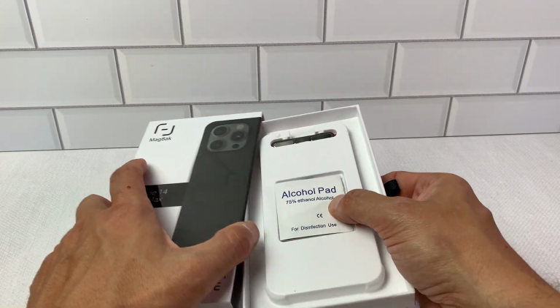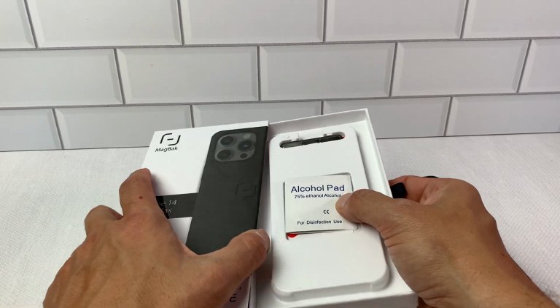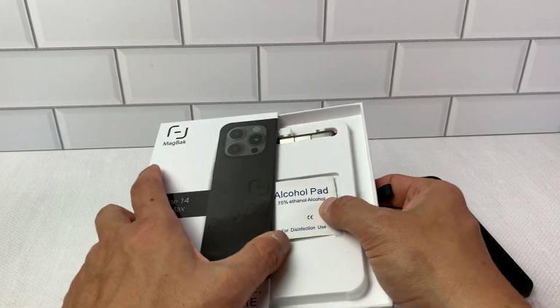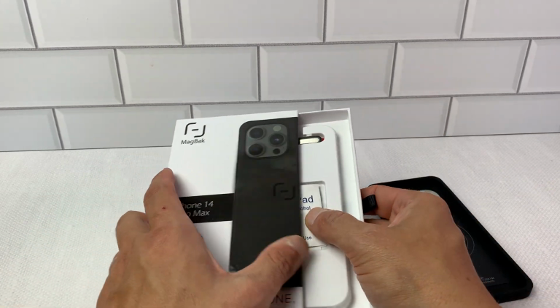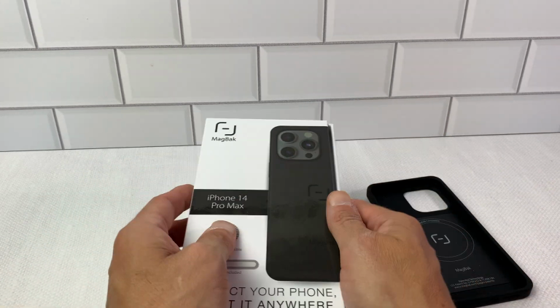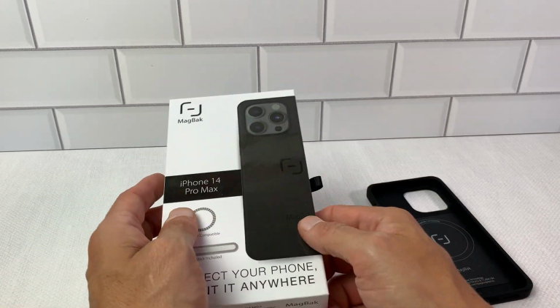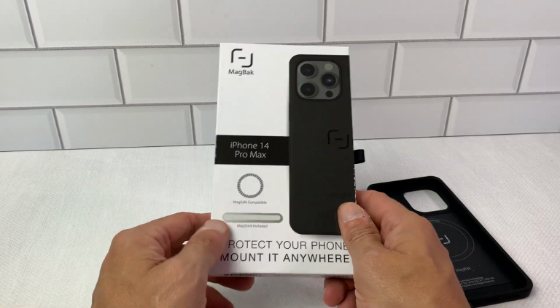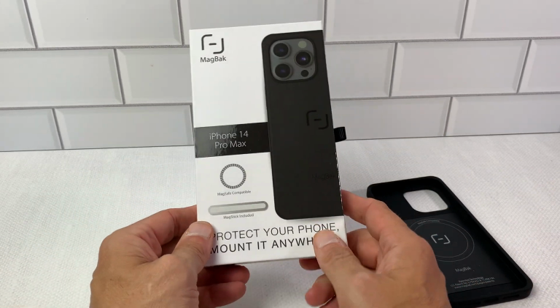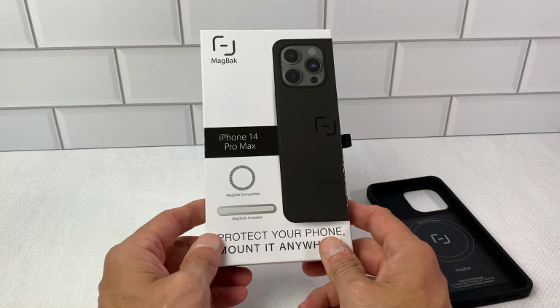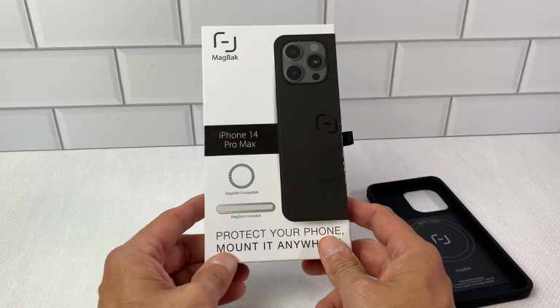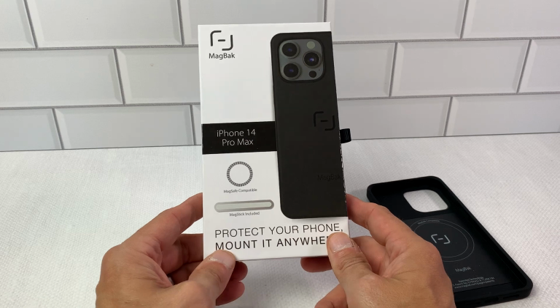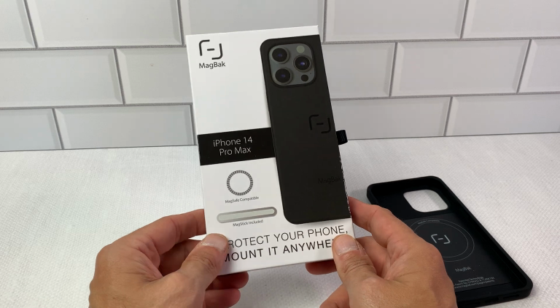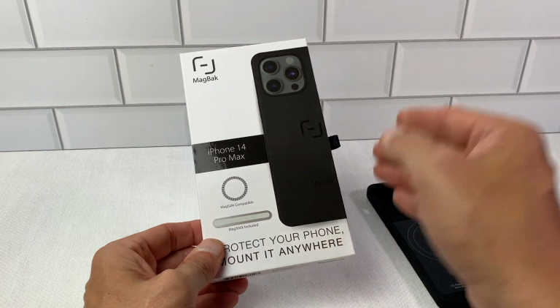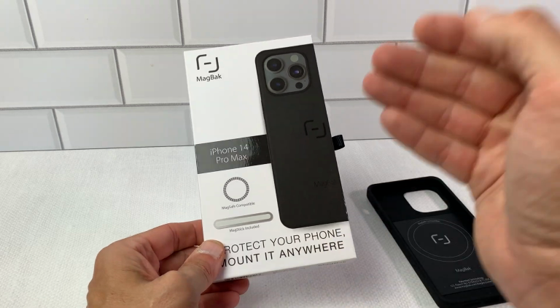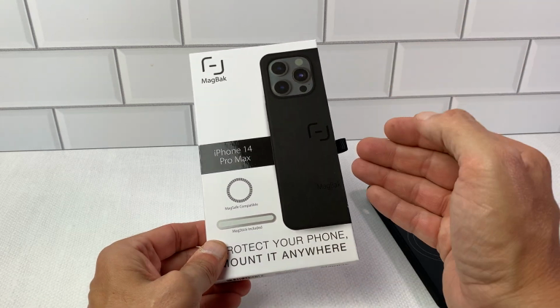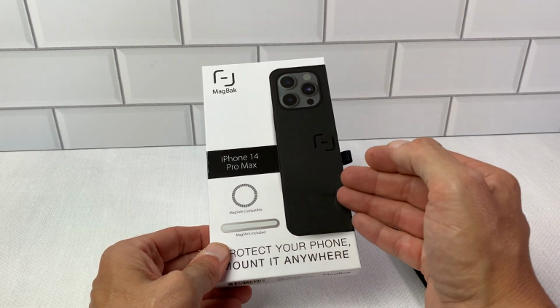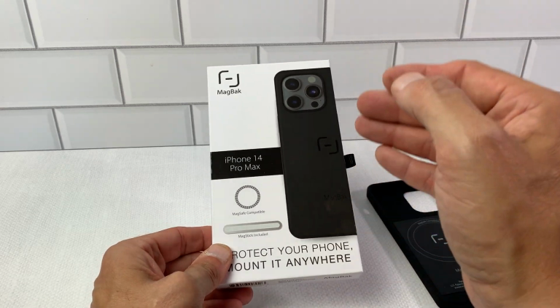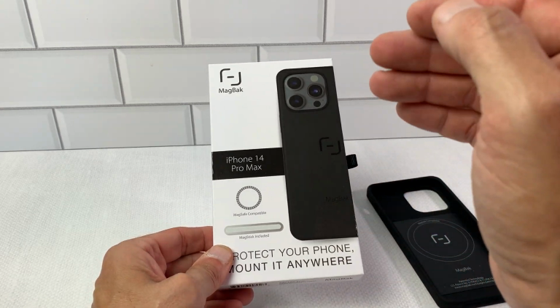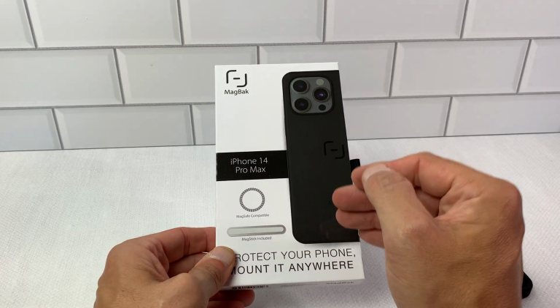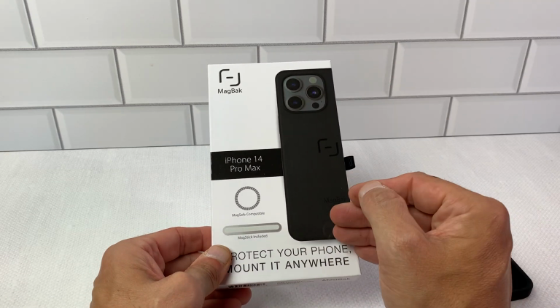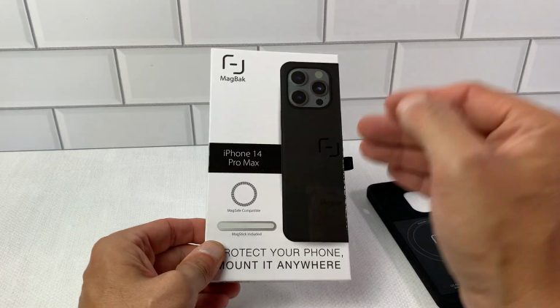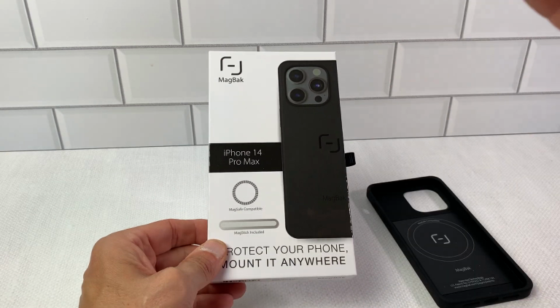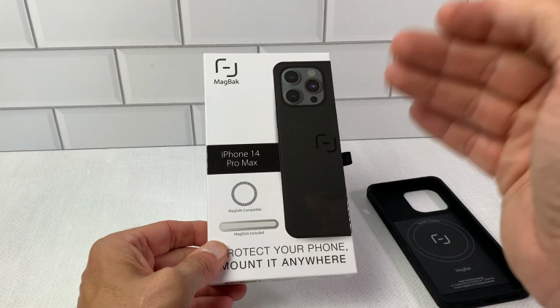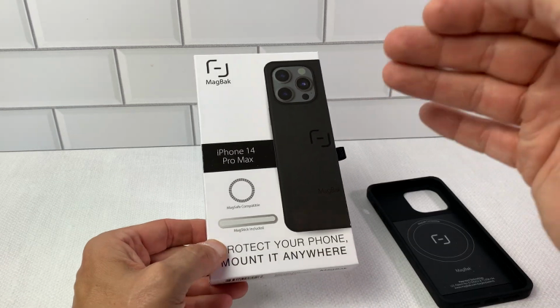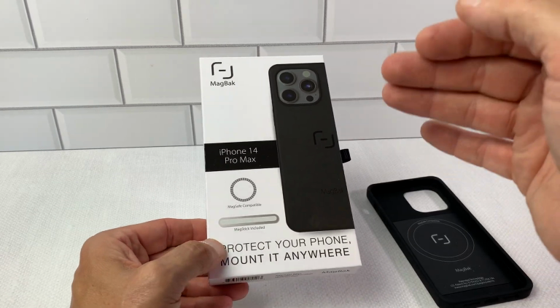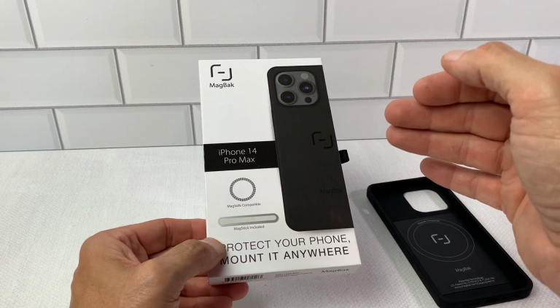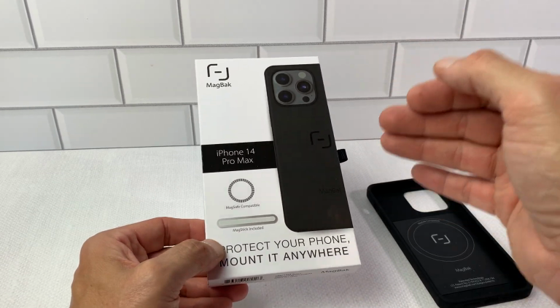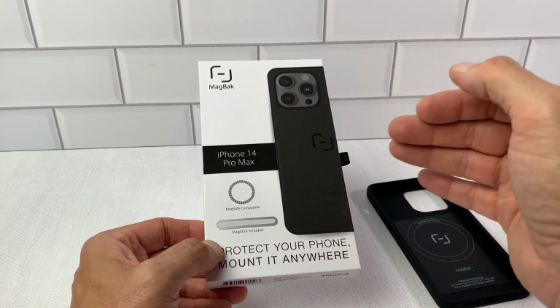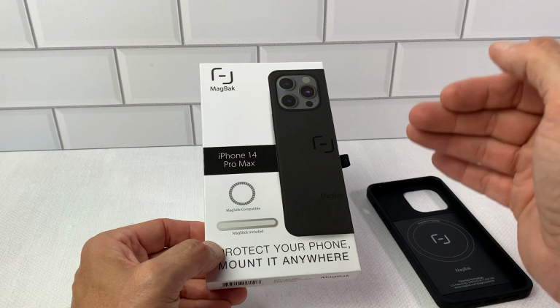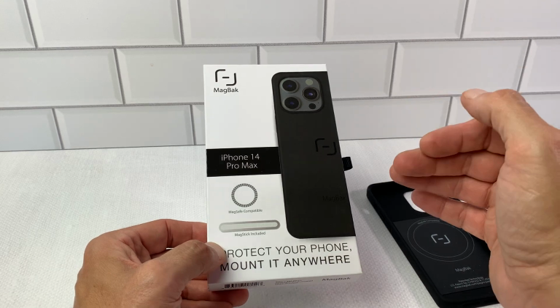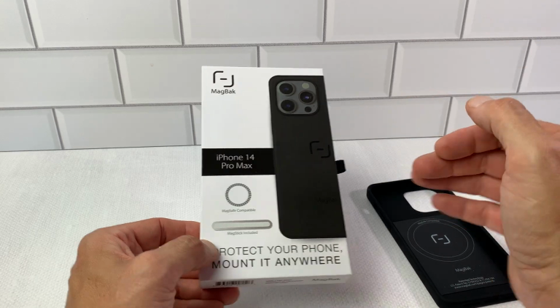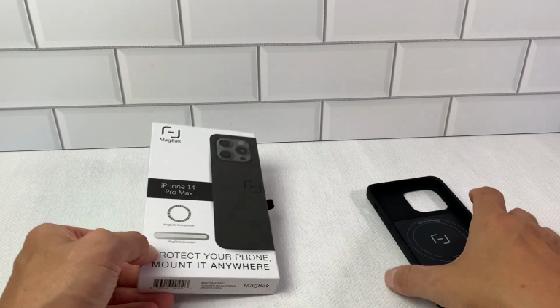I've bought a bunch of things from this company. I've bought the car phone mount and the Tesla rim protectors. Madback is a really great company — they make some really great products.